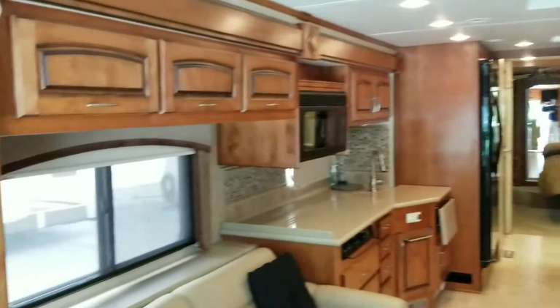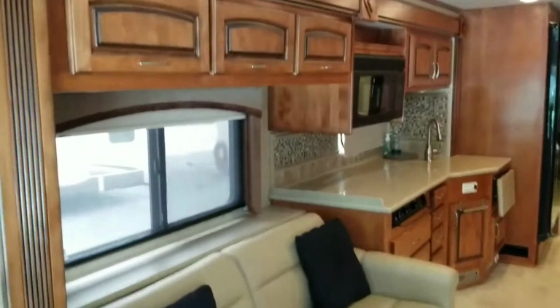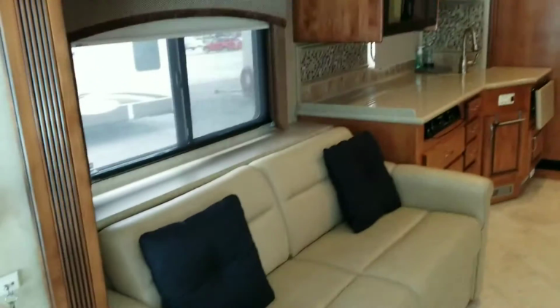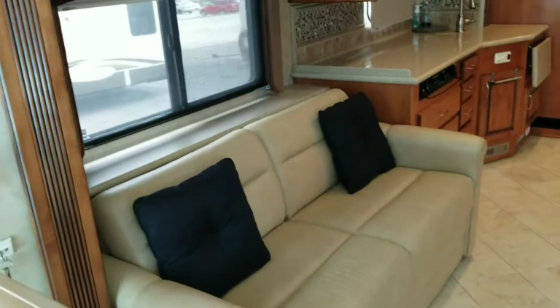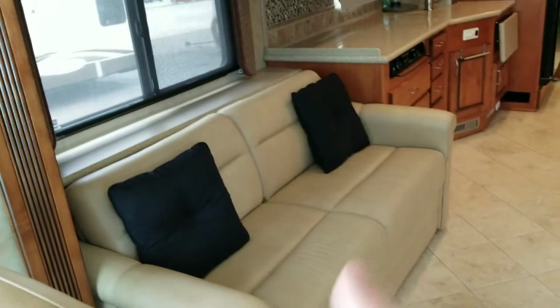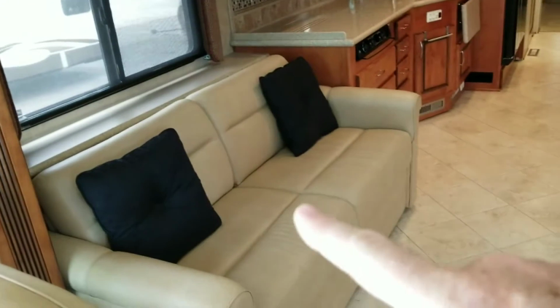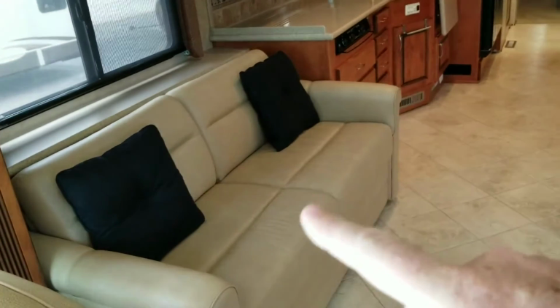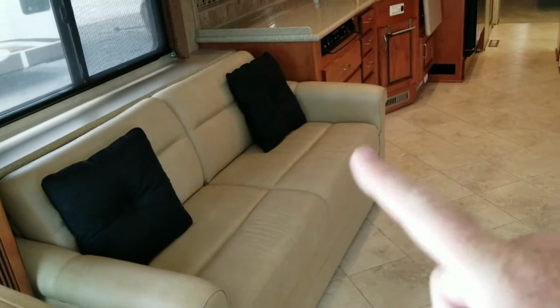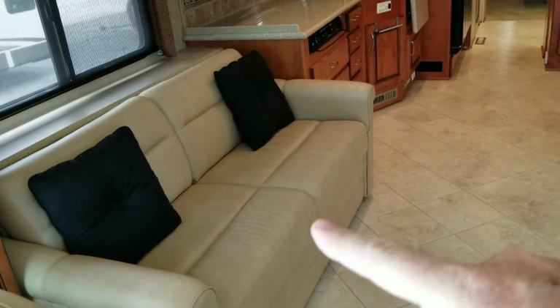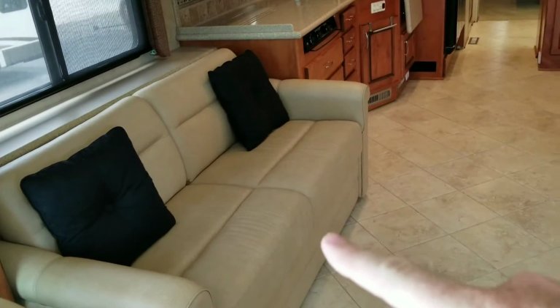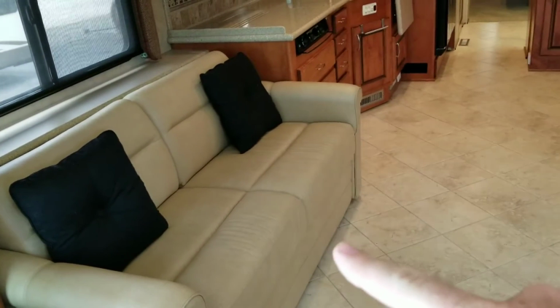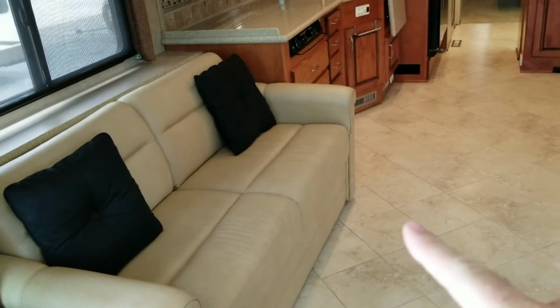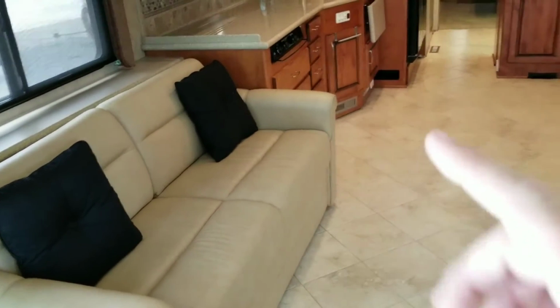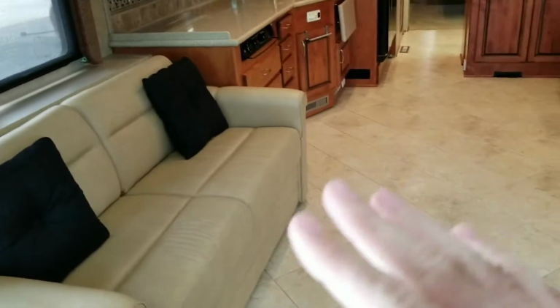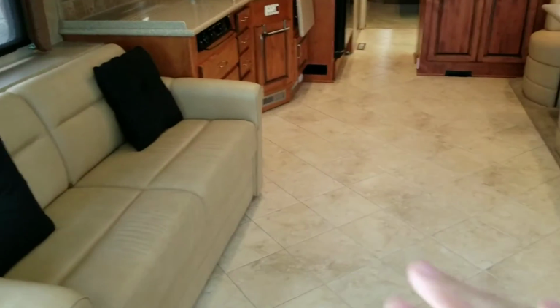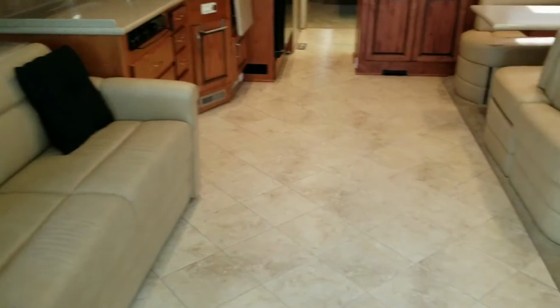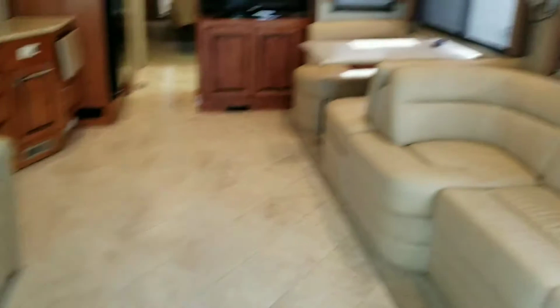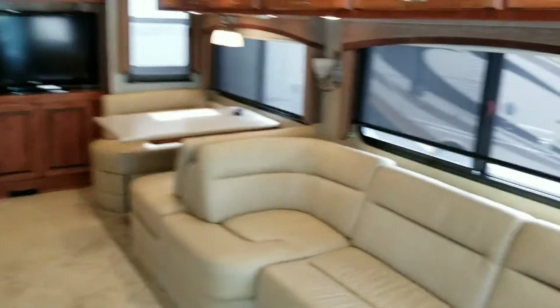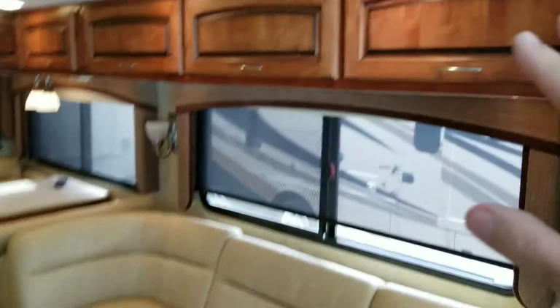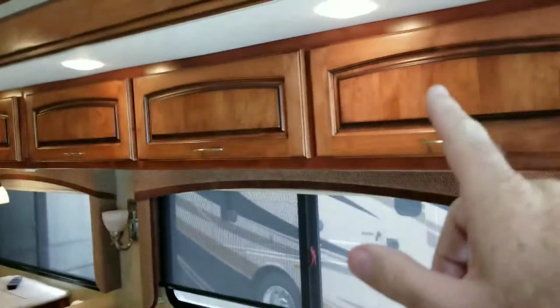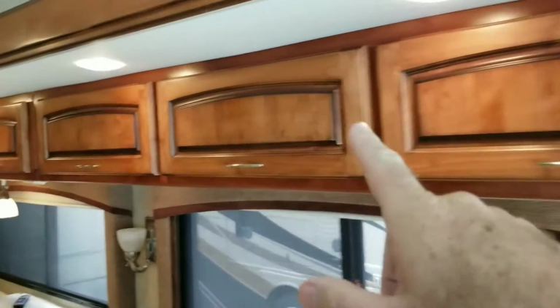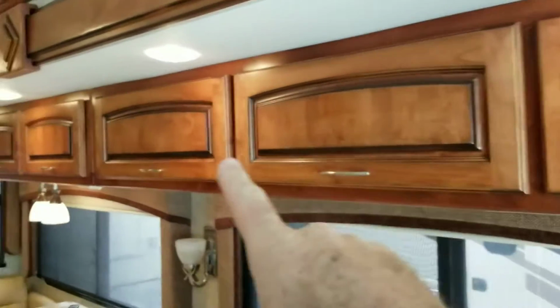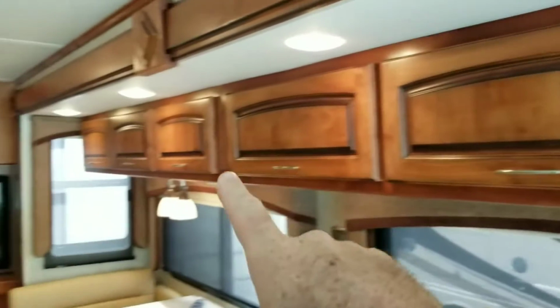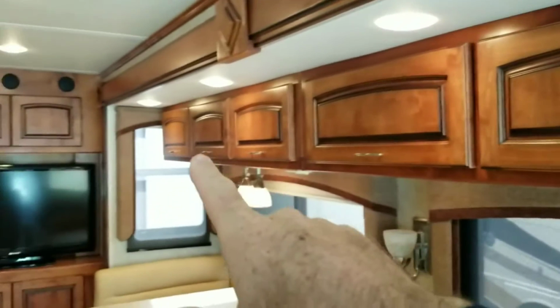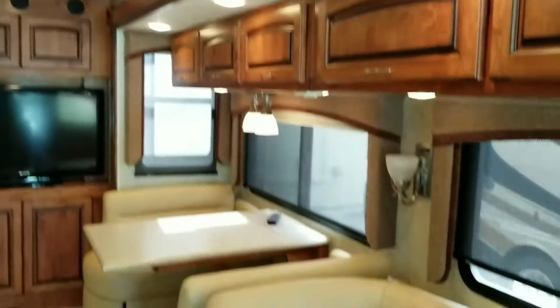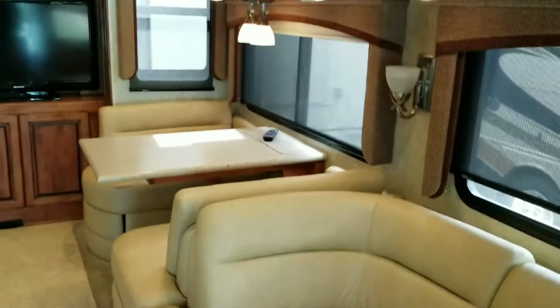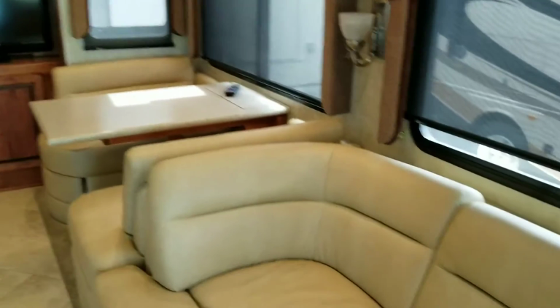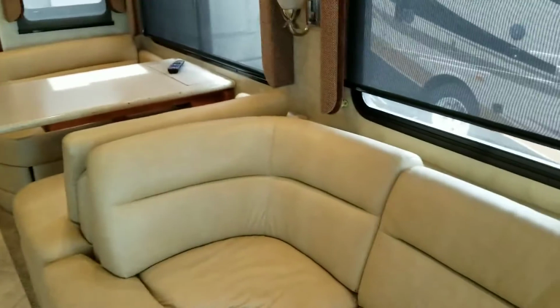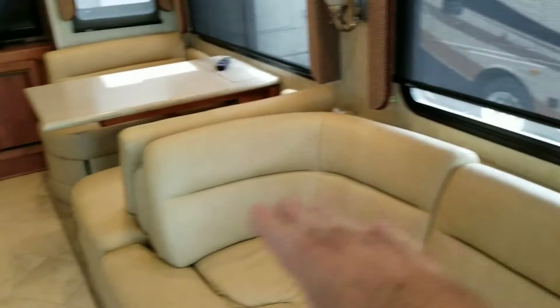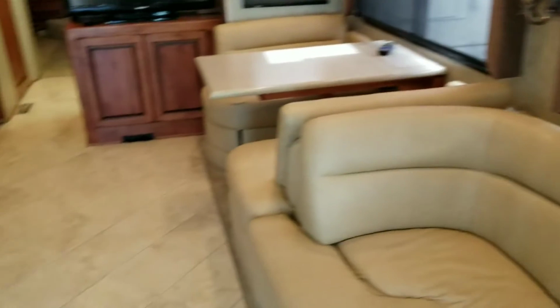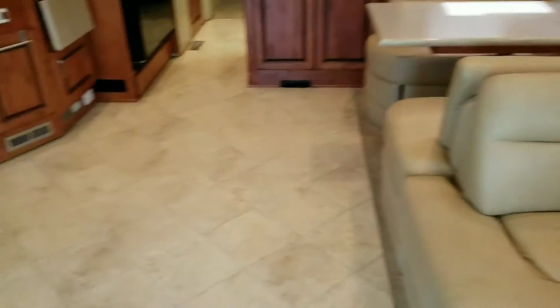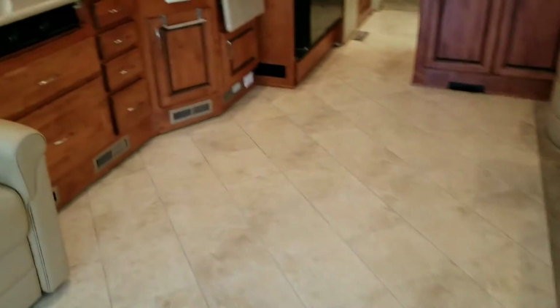Everything is high quality on this one. This will make into a bed on this side with an air mattress in there. All this is solid wood — everything's solid wood. Nice wraparound for the TV set.